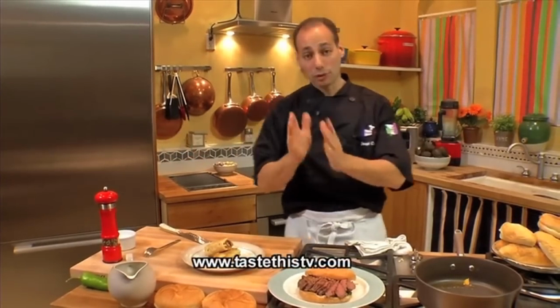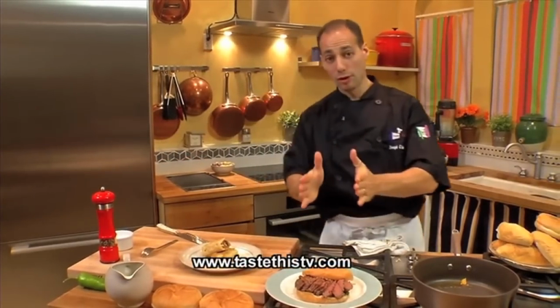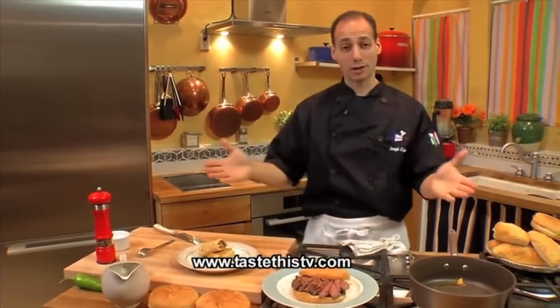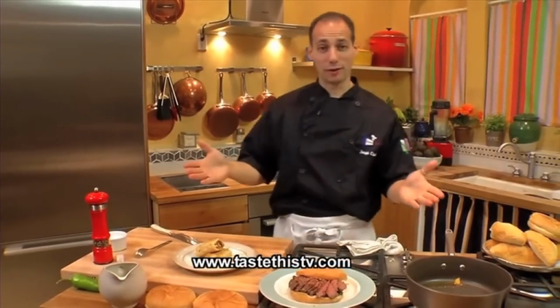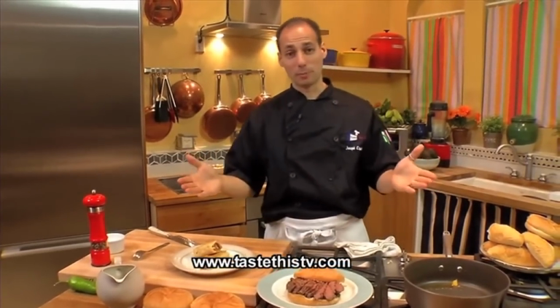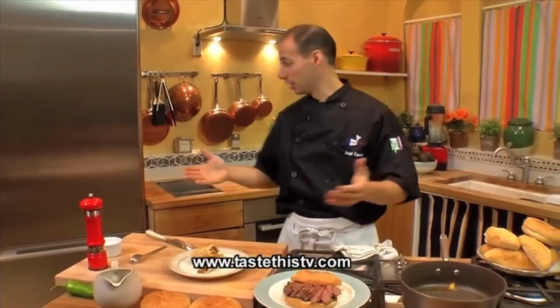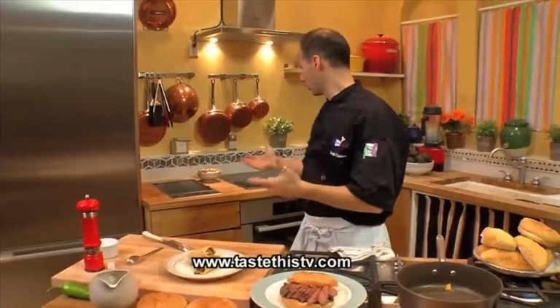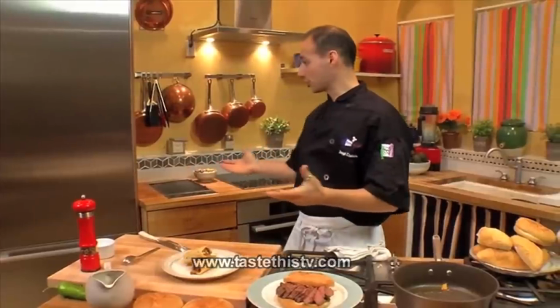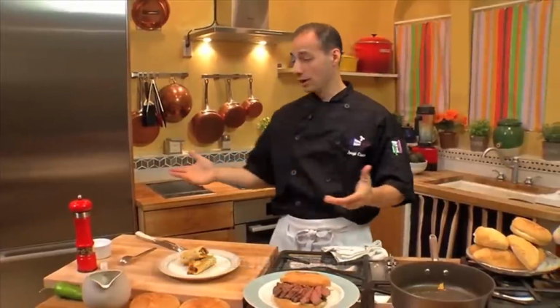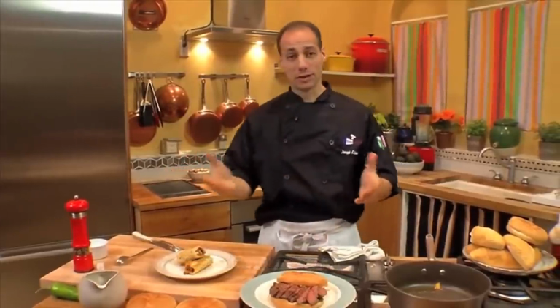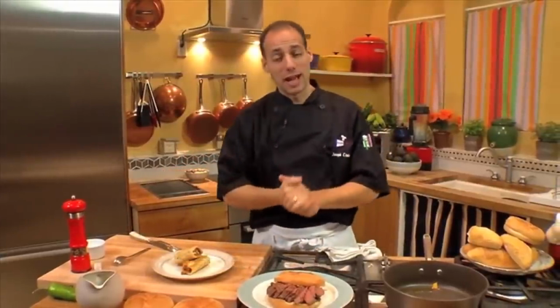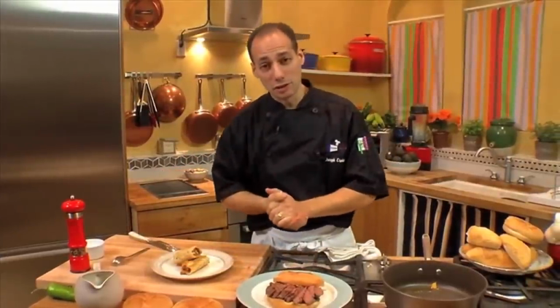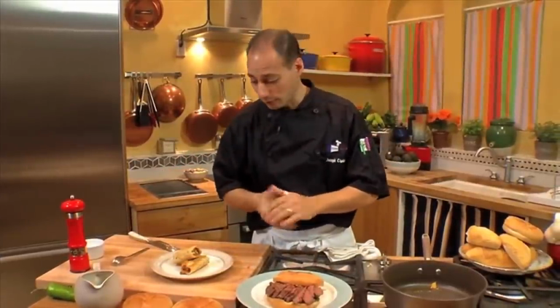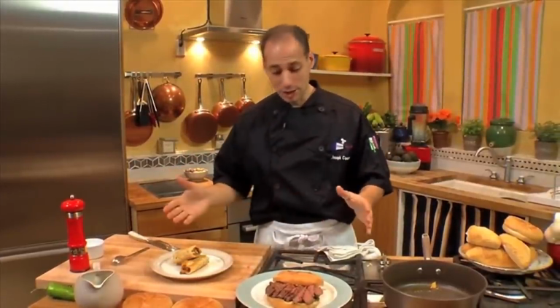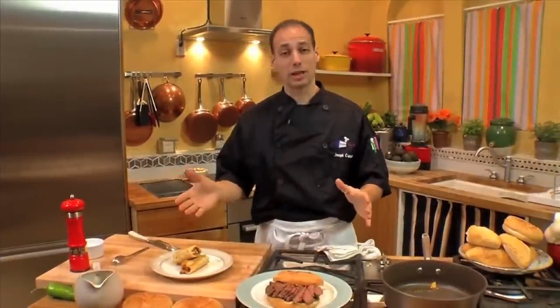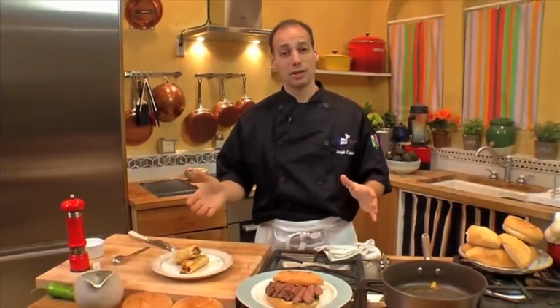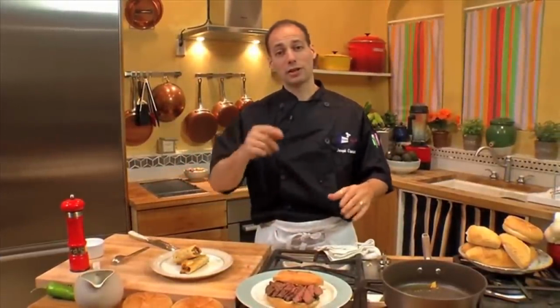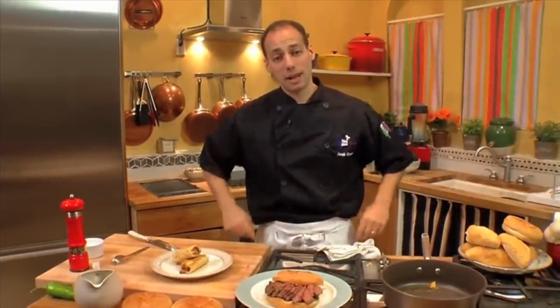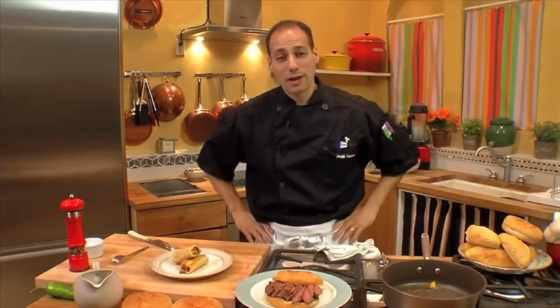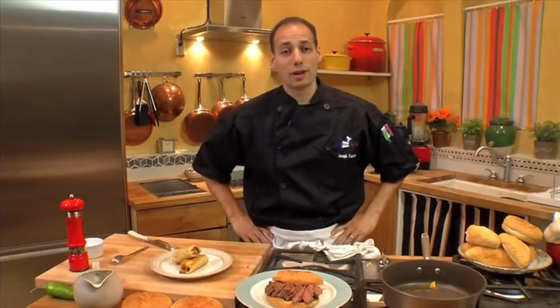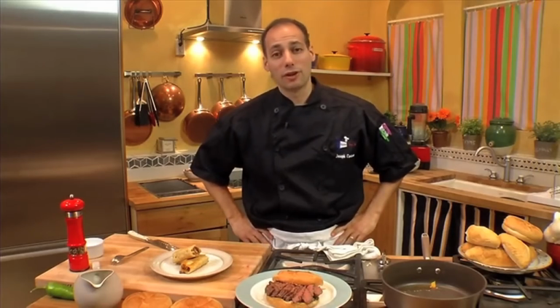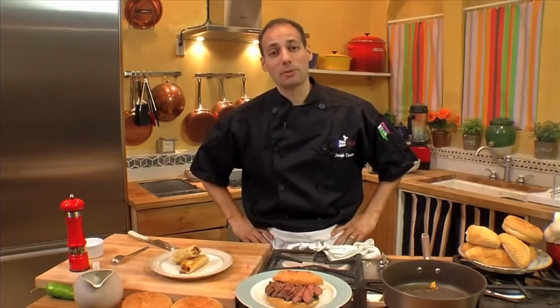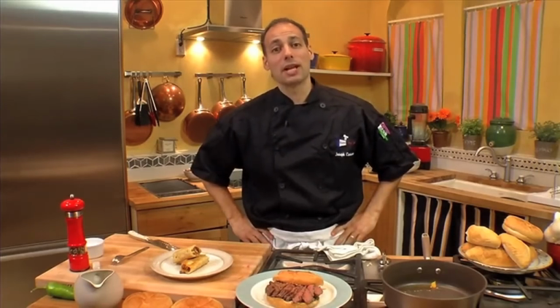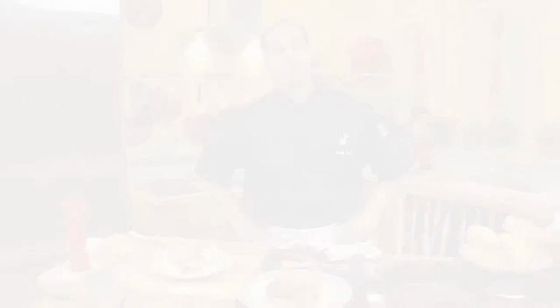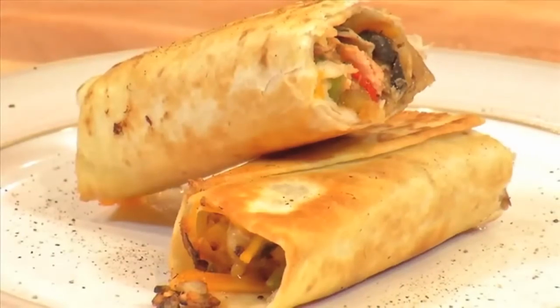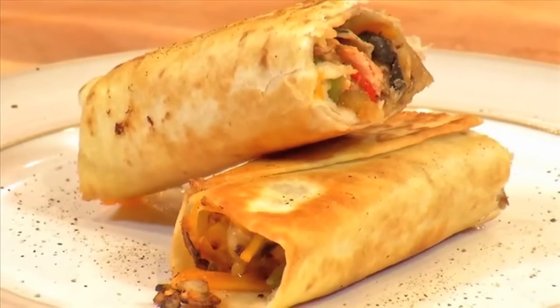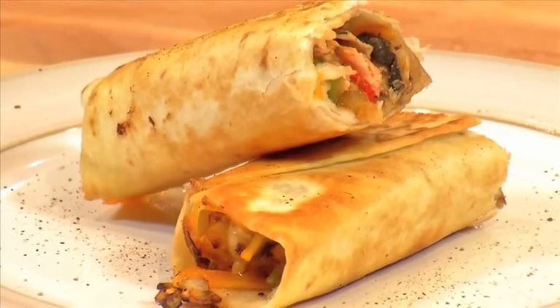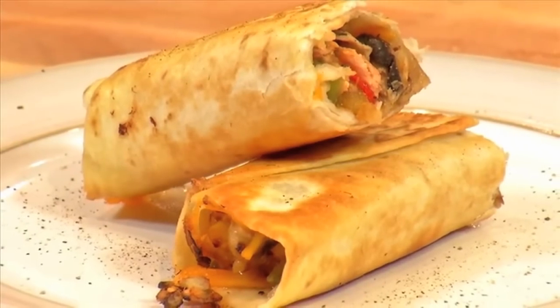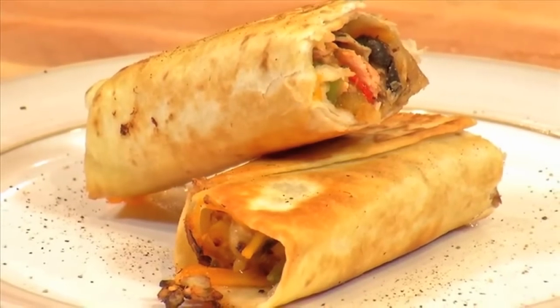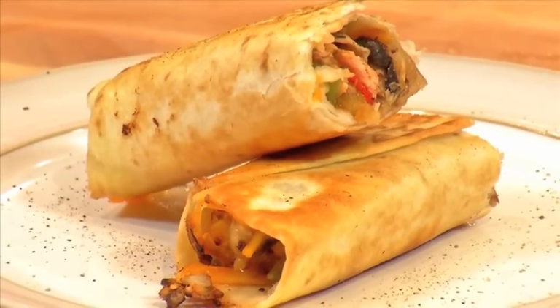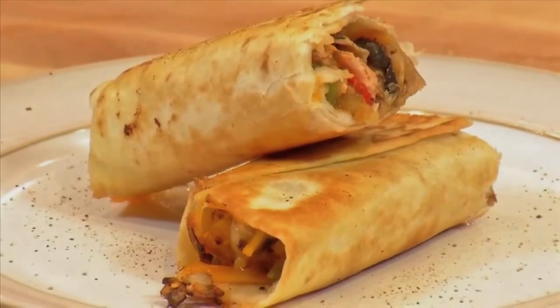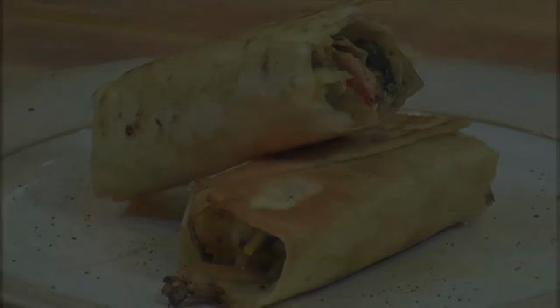Thank you for watching this fun-filled episode of our sandwich show. We visited a talented chef and finished it here in the kitchen. Until next time, thank you for watching this fun-filled episode of Taste This TV. I'm your host, Chef Joseph Simmoner. Remember, there are no rules in cooking. Taste this.